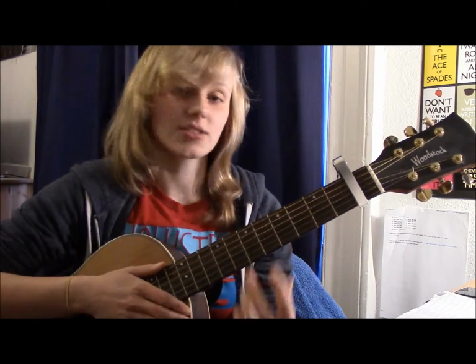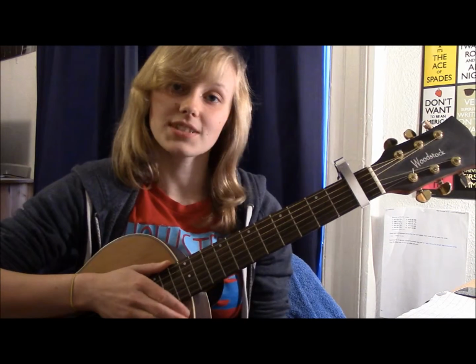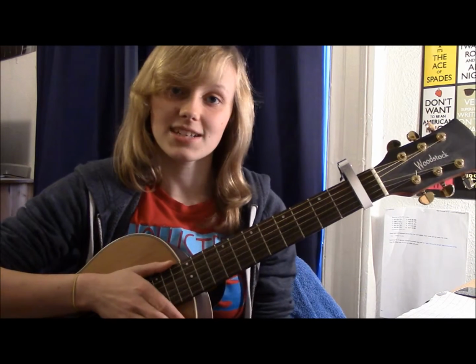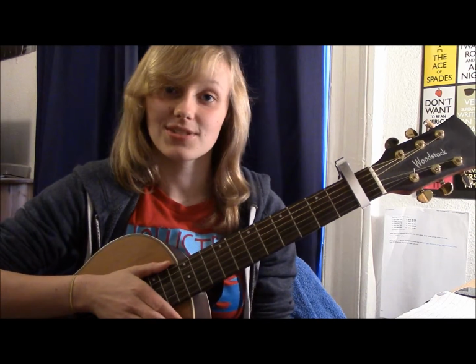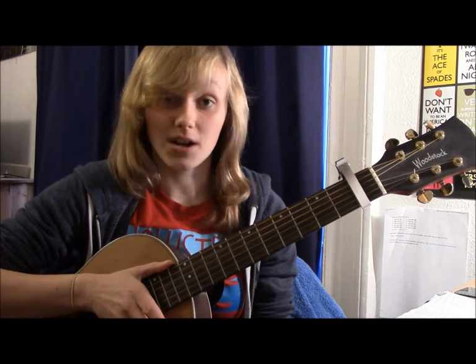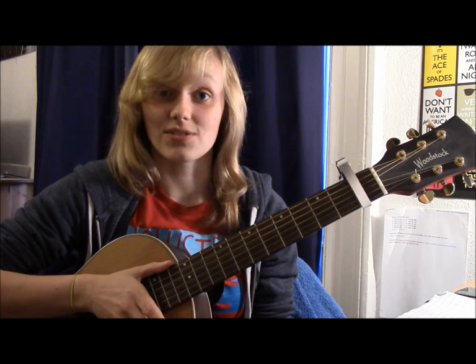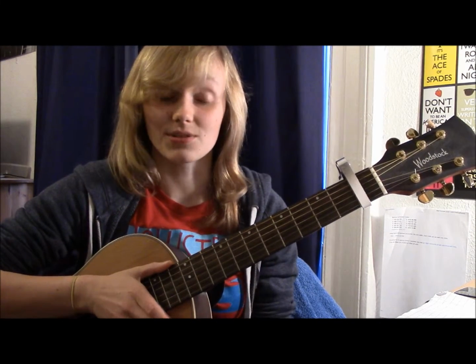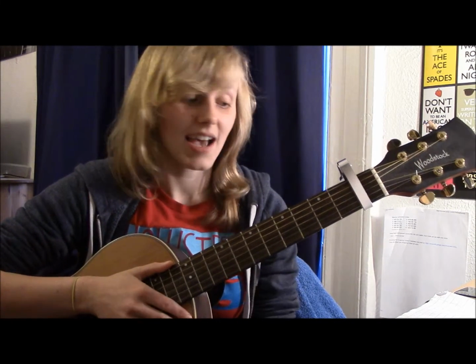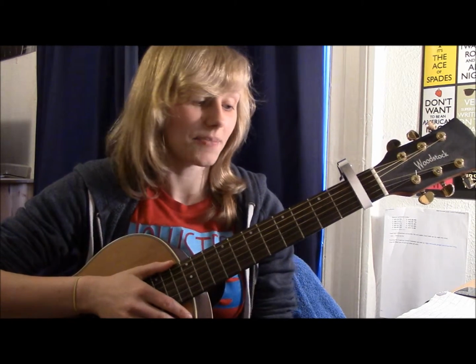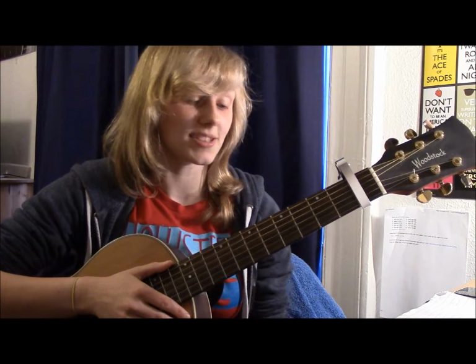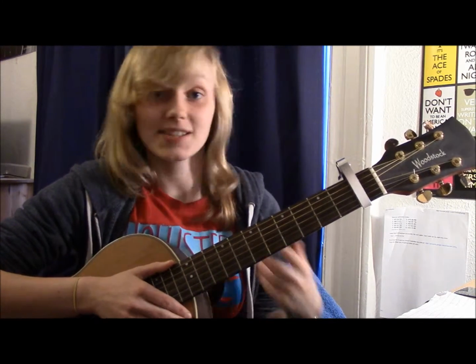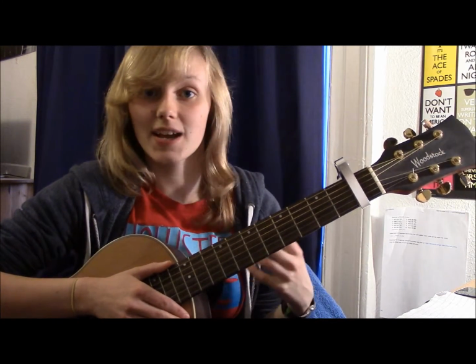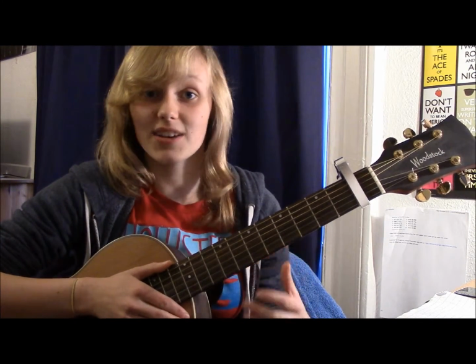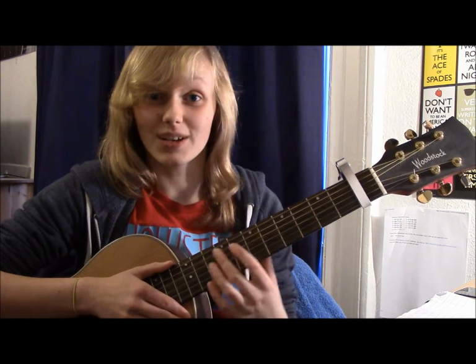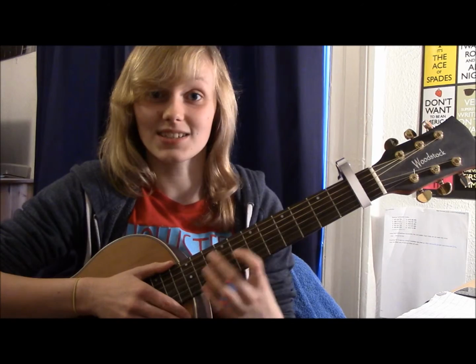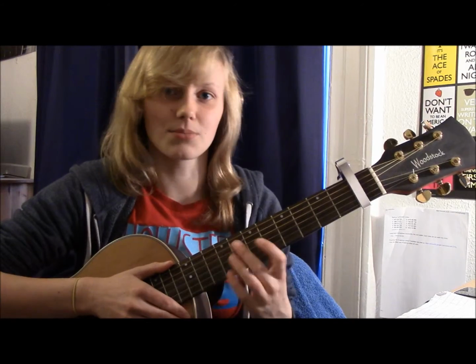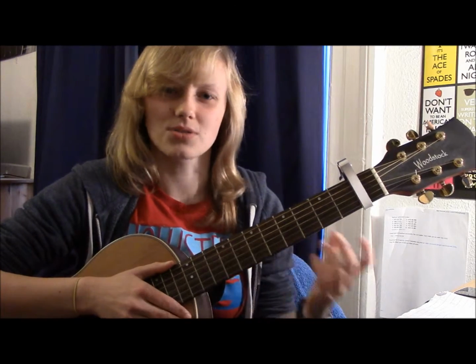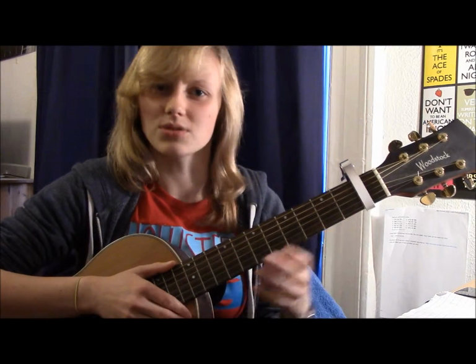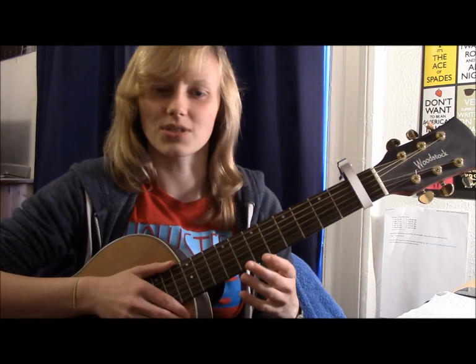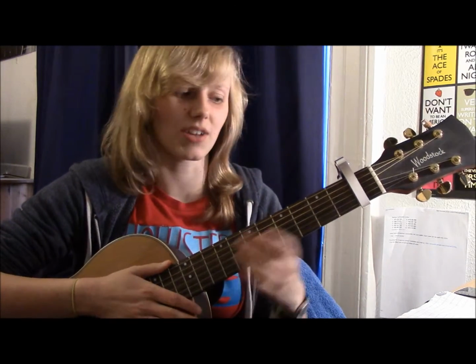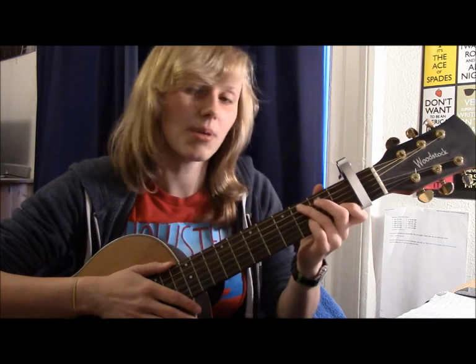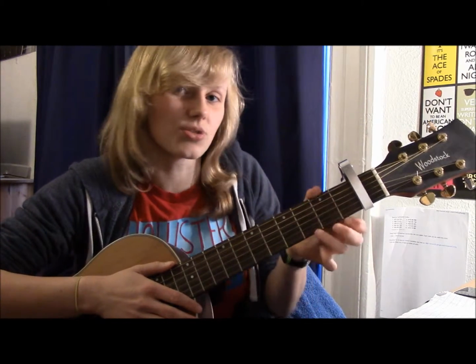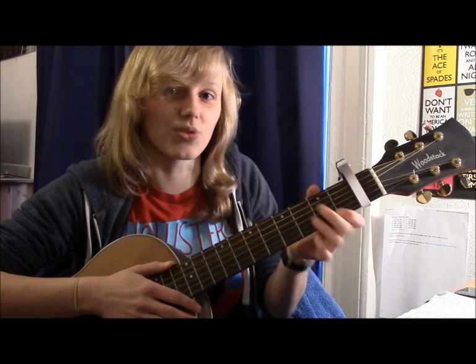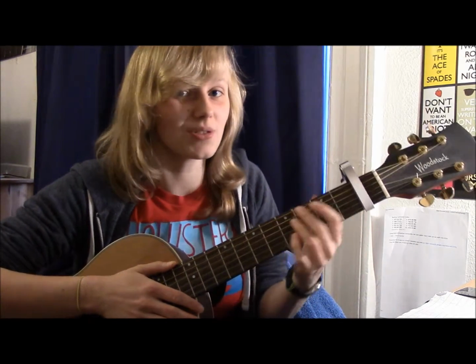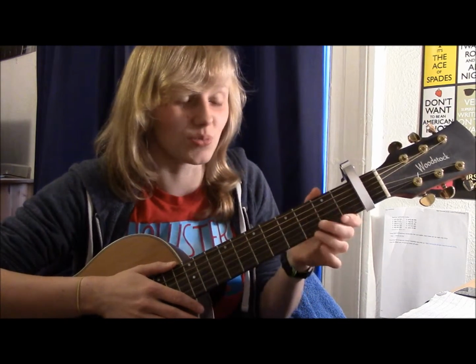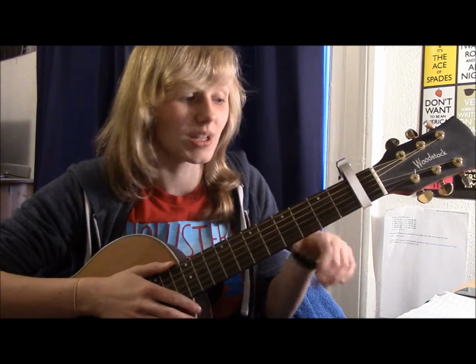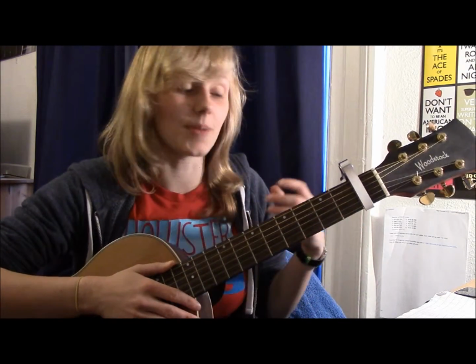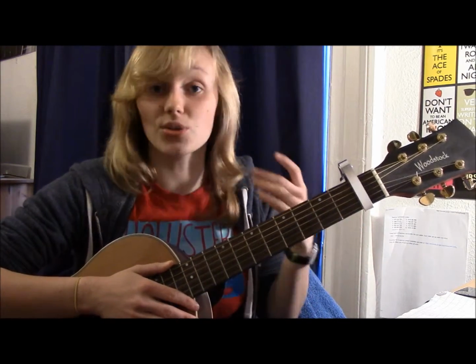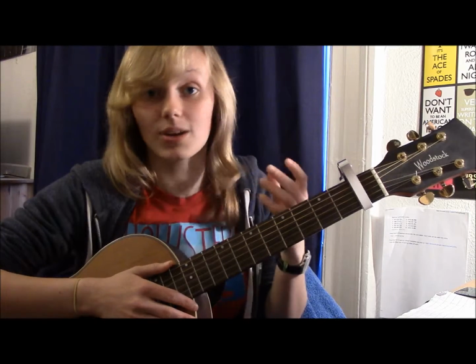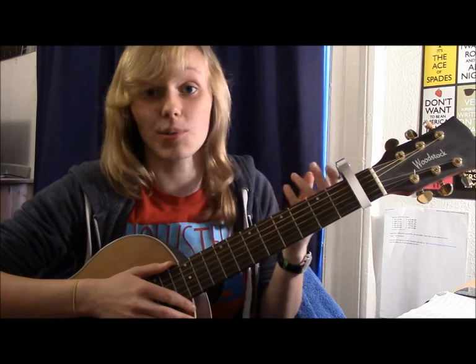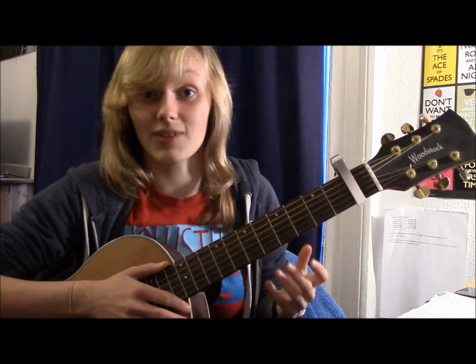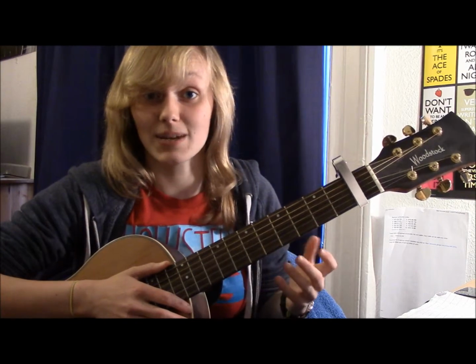The reason I'm saying you can use the bar version for these chords is because personally I find it a lot easier to change from bar chord to bar chord, instead of like bar chord to normal chord, bar chord to normal chord. But you can totally swap it out — it really doesn't matter.